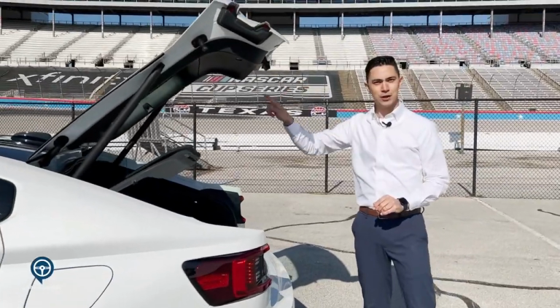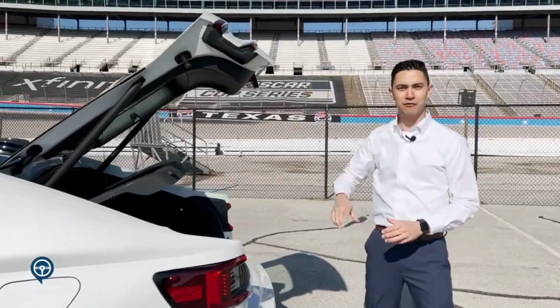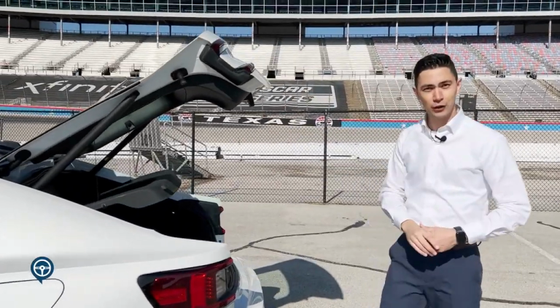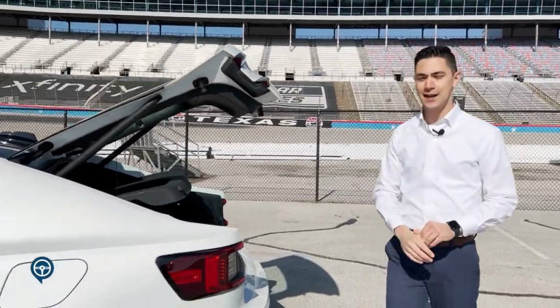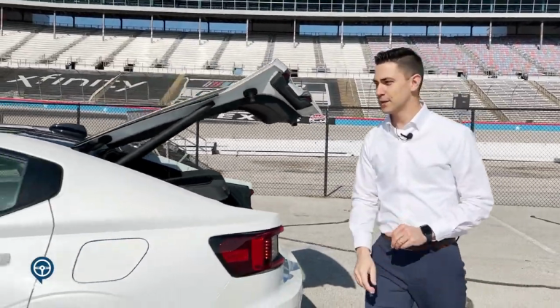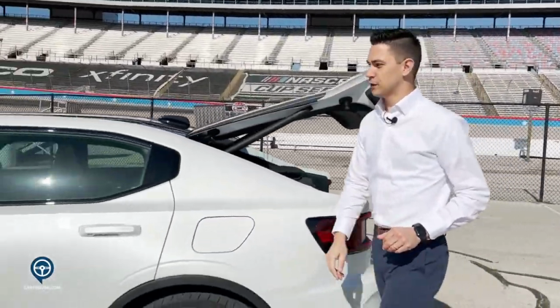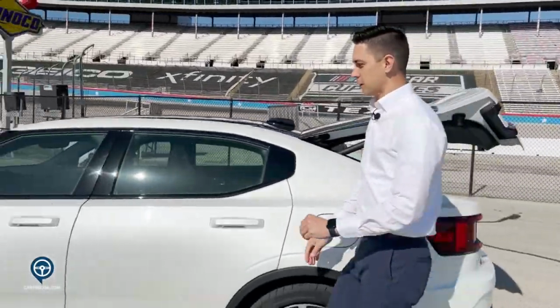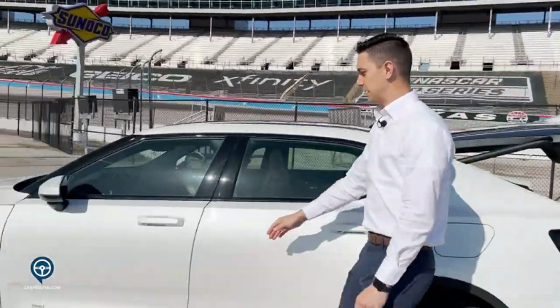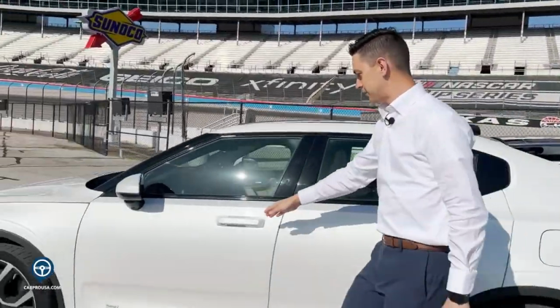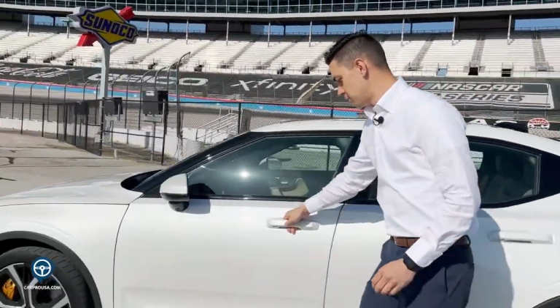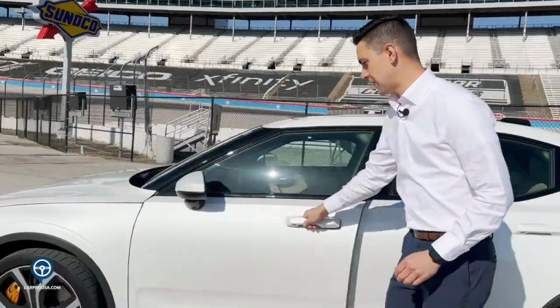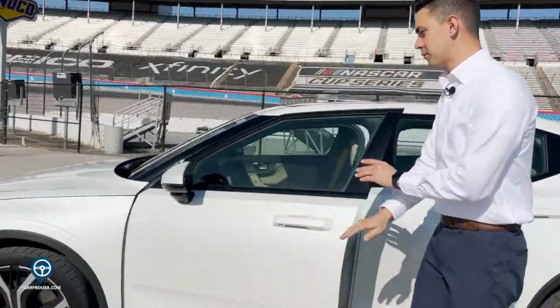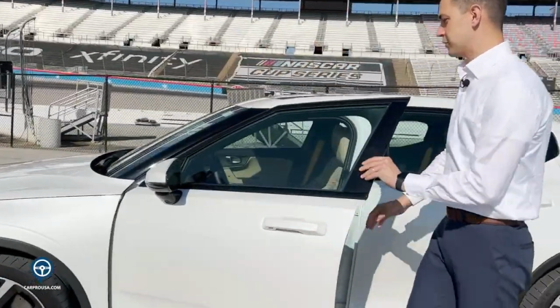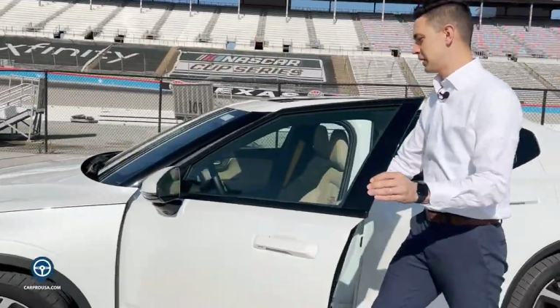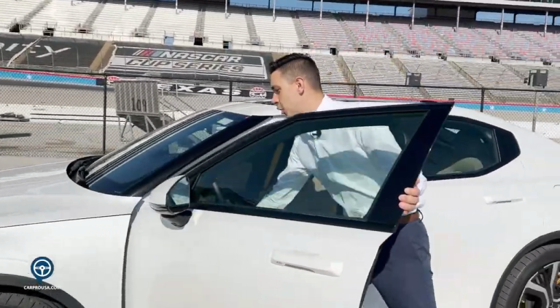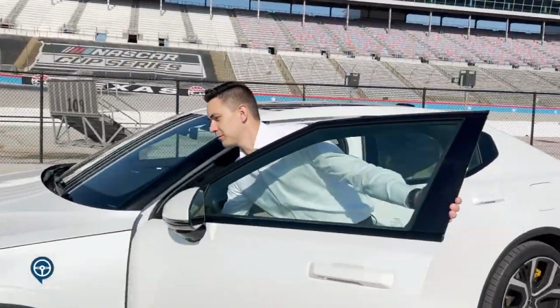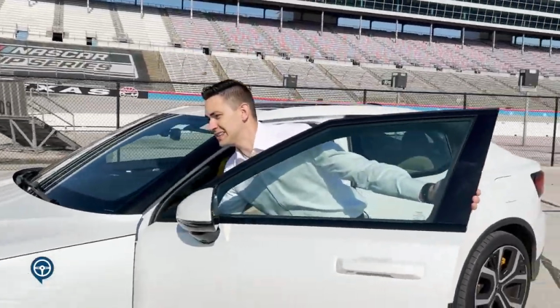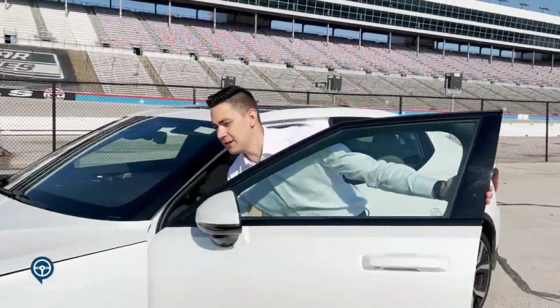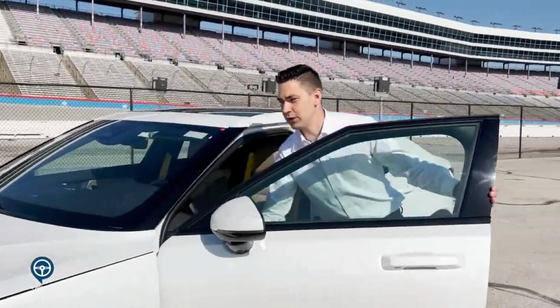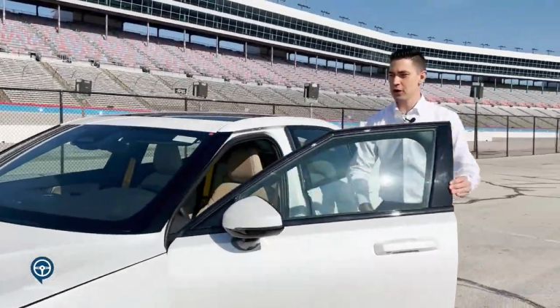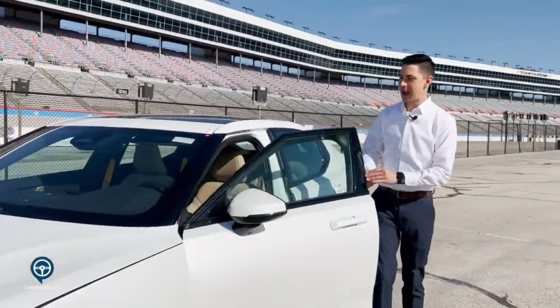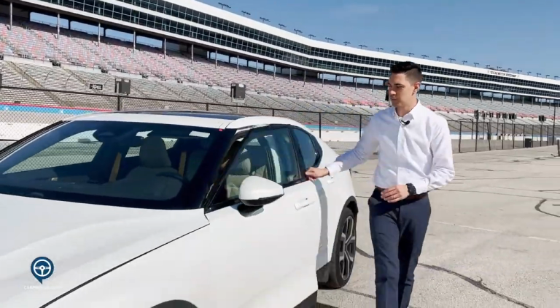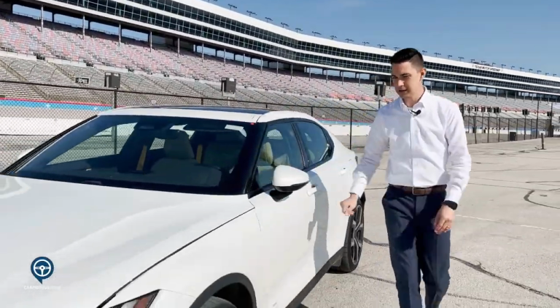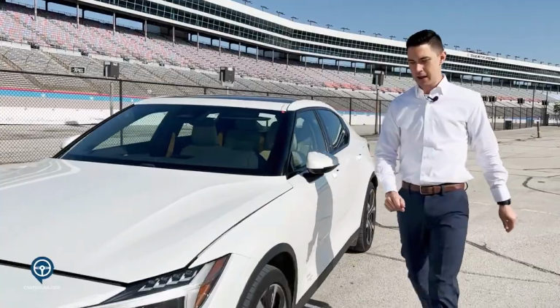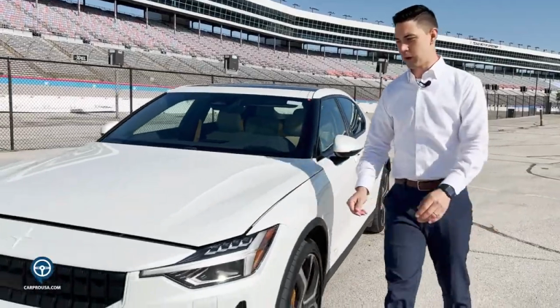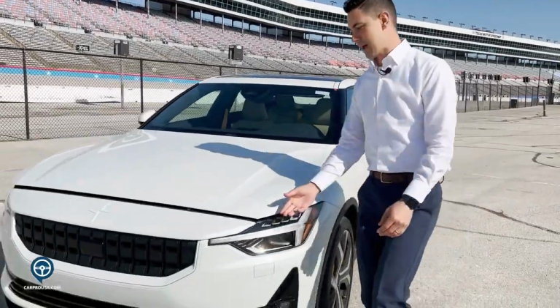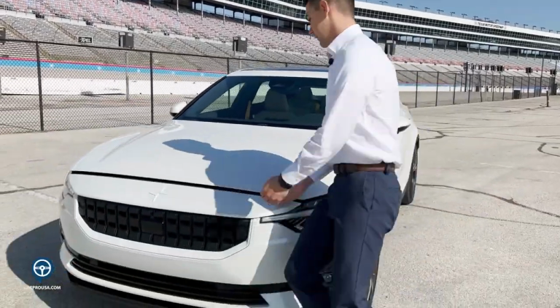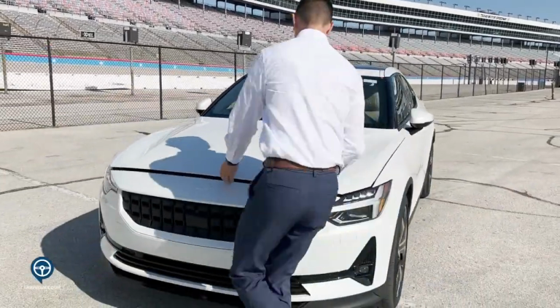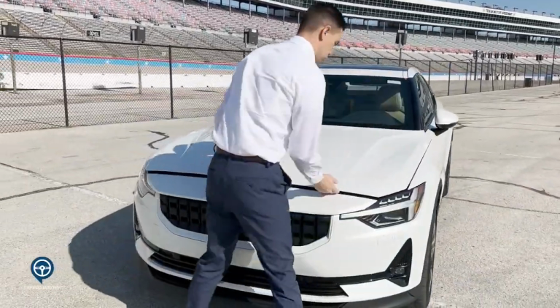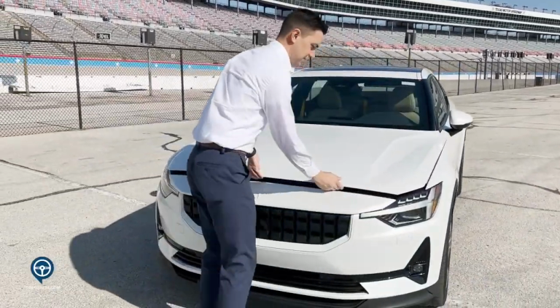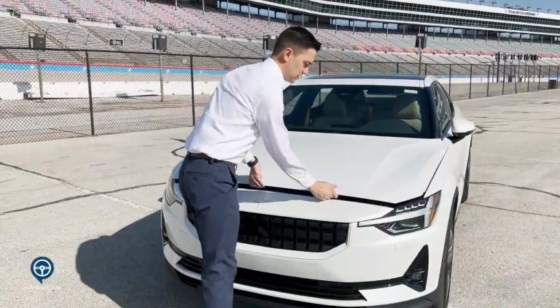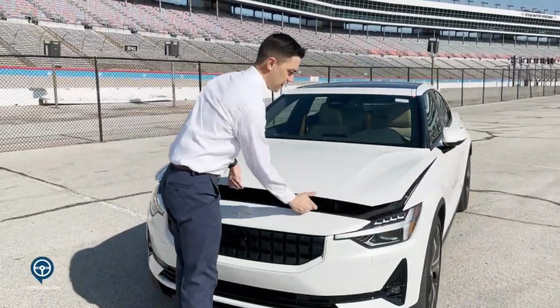Let me show you what the frunk looks like. The frunk being safety-focused, we do have a double latch so you would have to open it from the inside with your hatch button as well as the safety latch in the front.